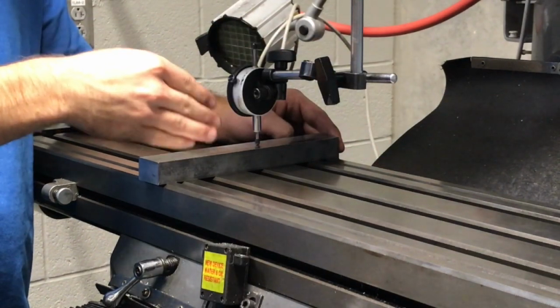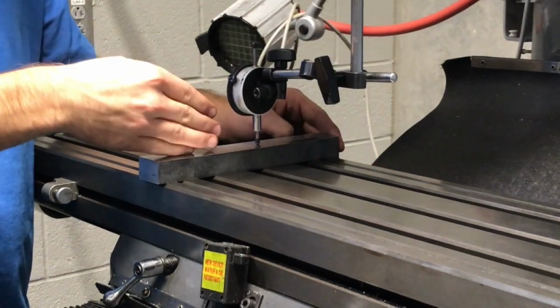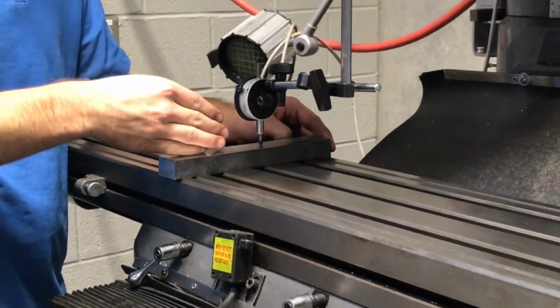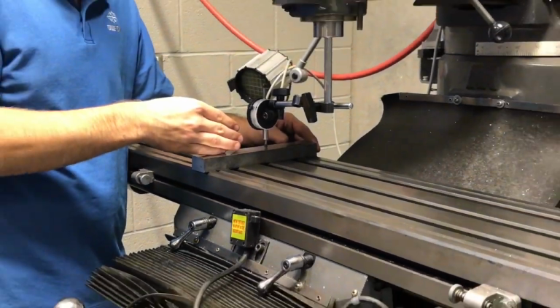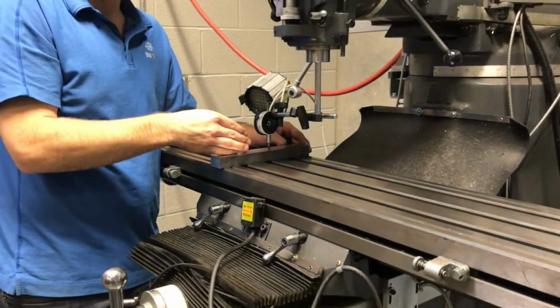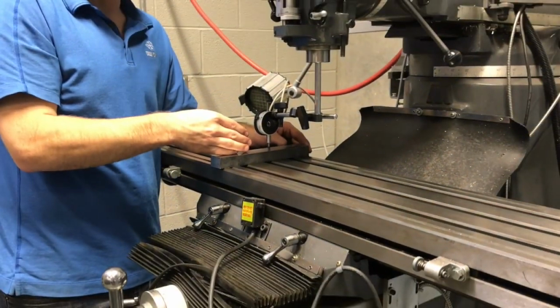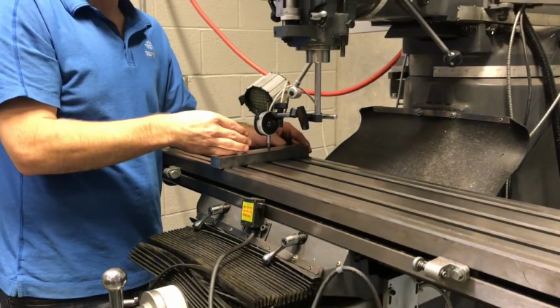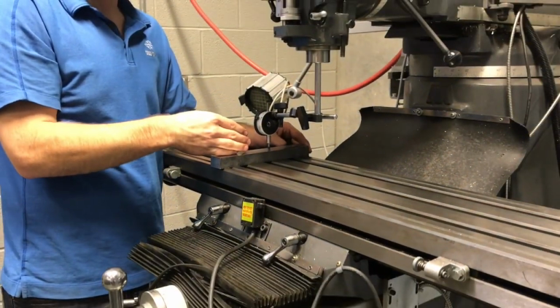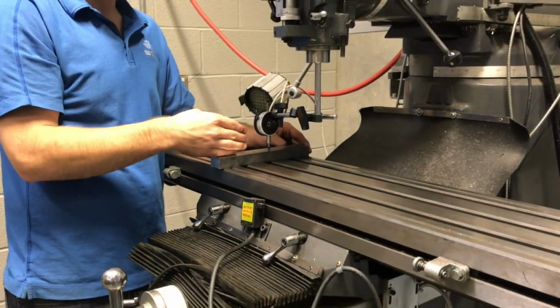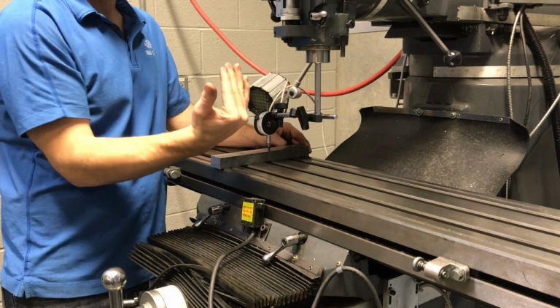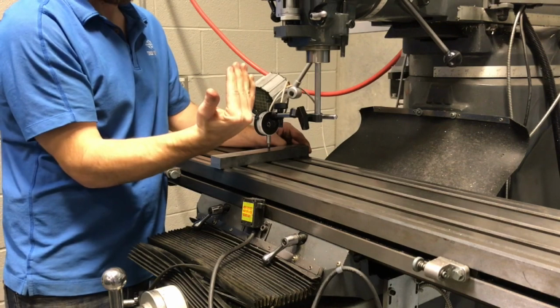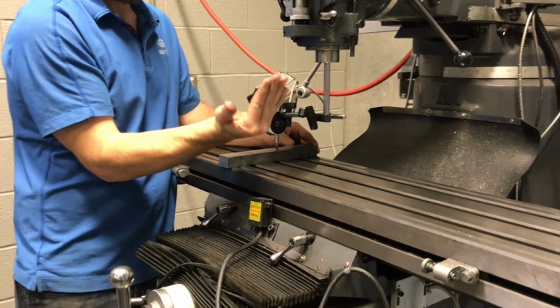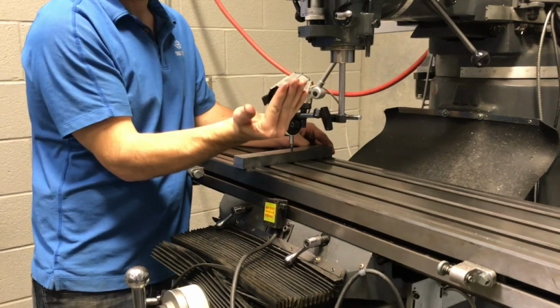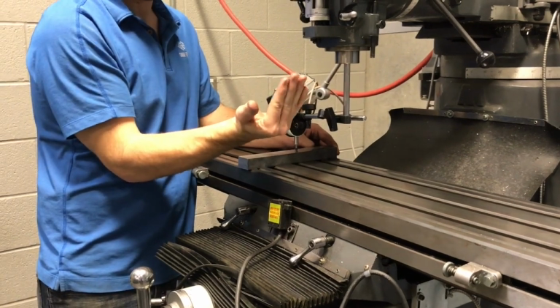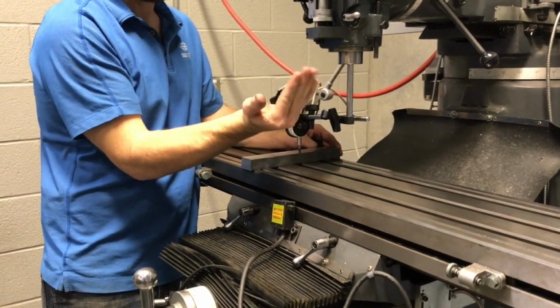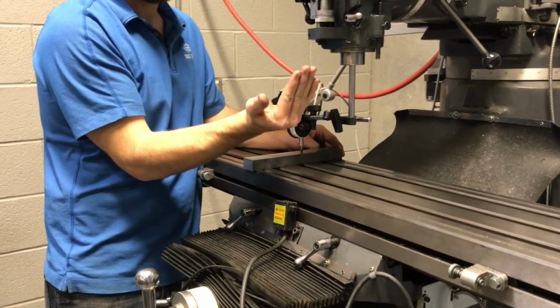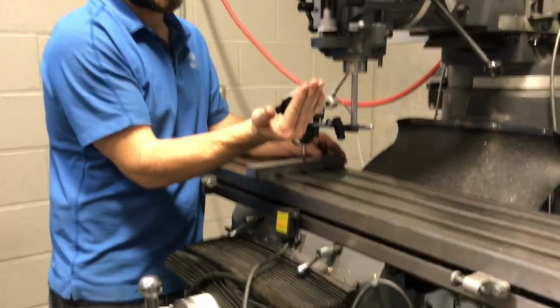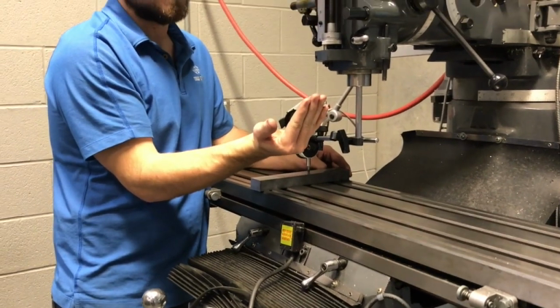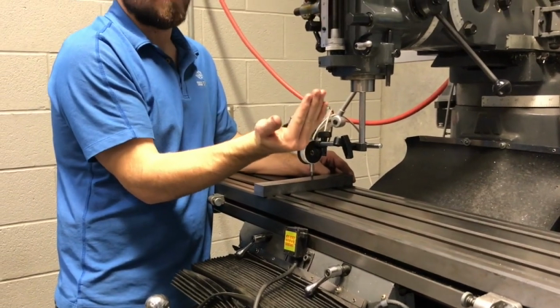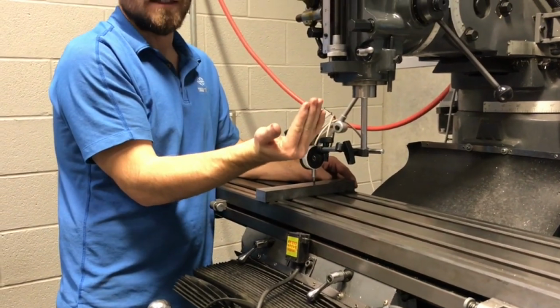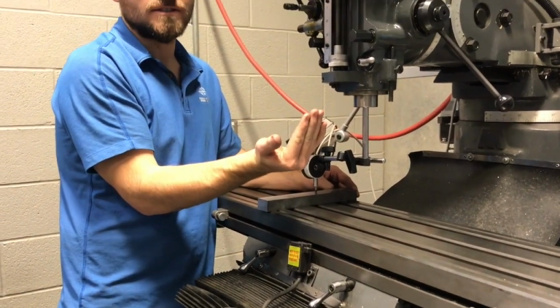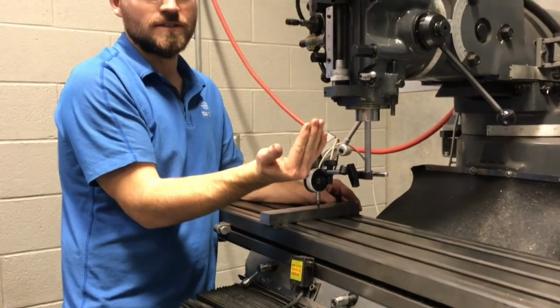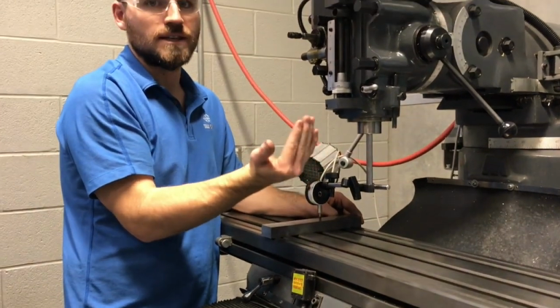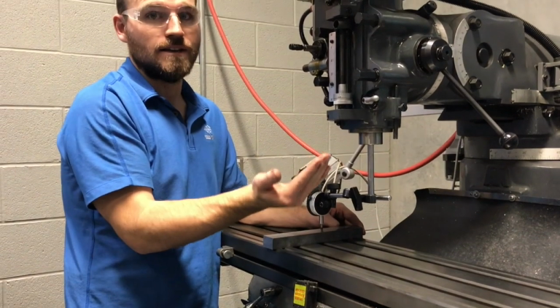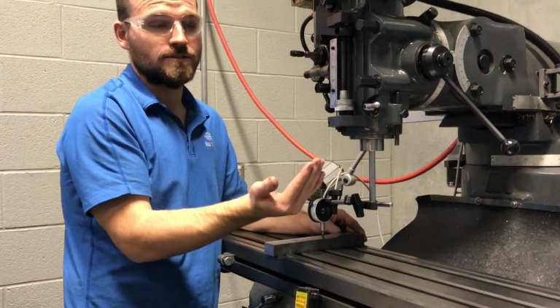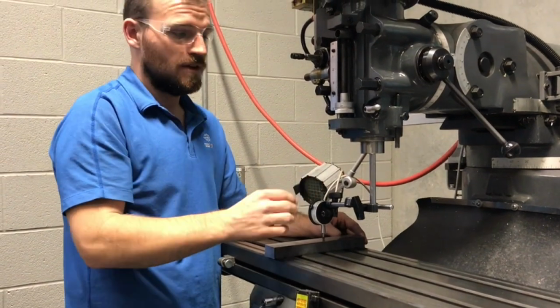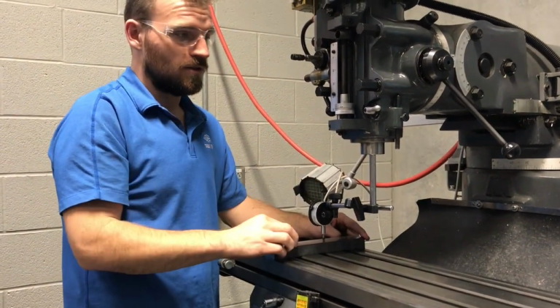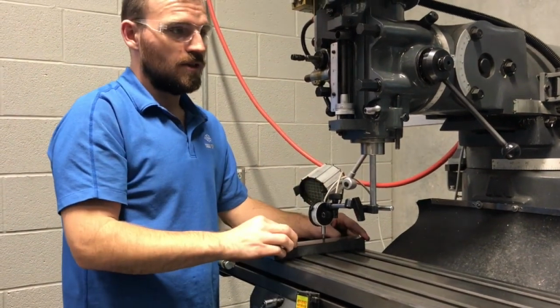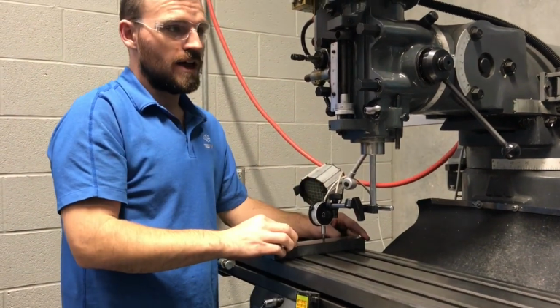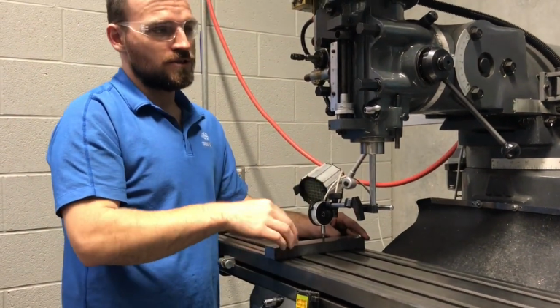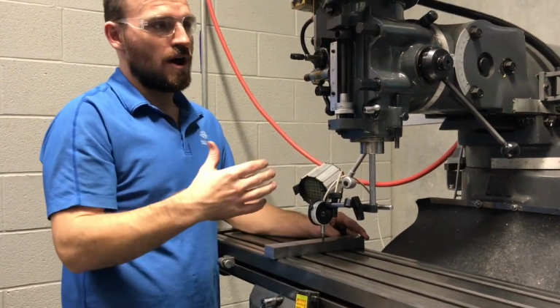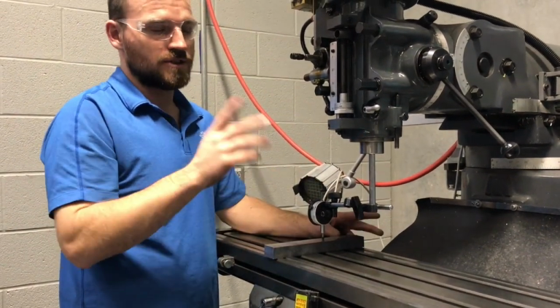Right now I have about 20 thousandths difference — zeroed over here, moving over to the other side shows 20 thousandths. That means I need to move the head in this direction by 10 thousandths to split the difference.